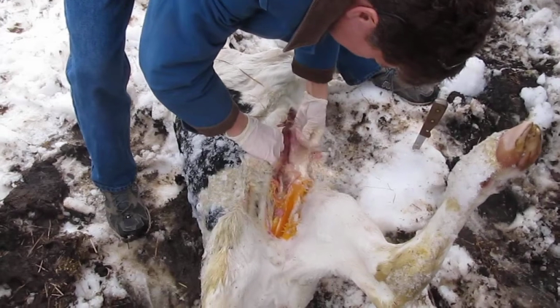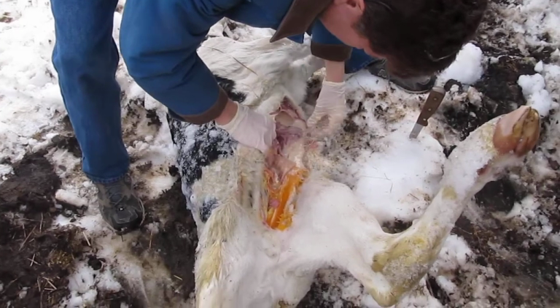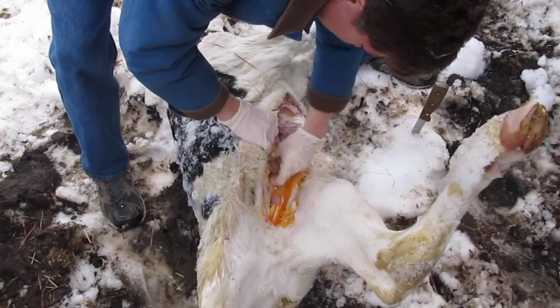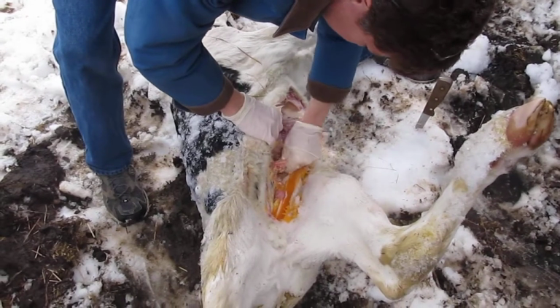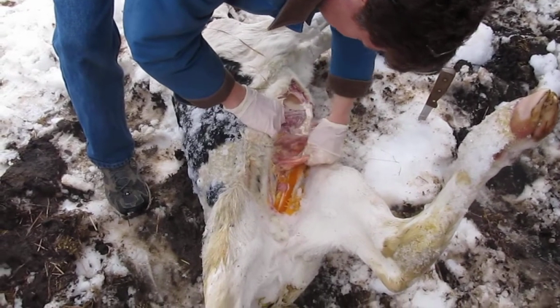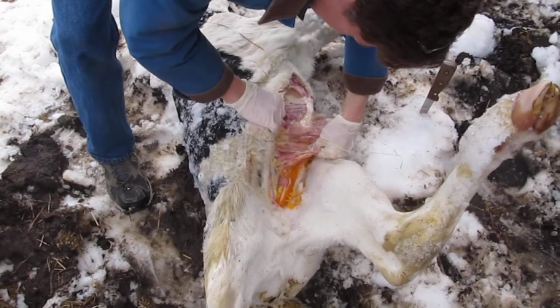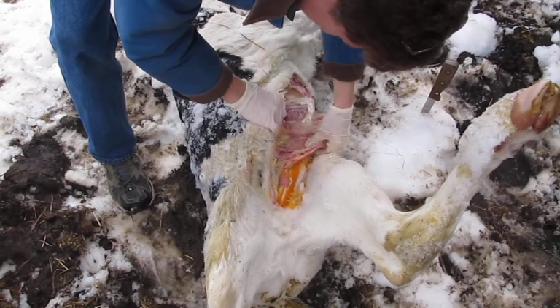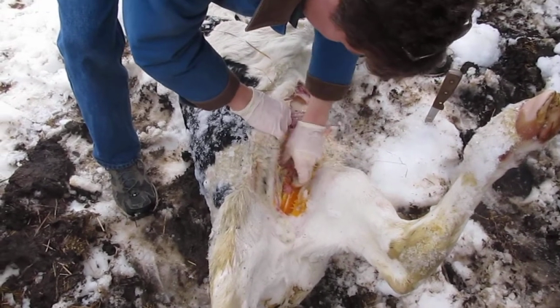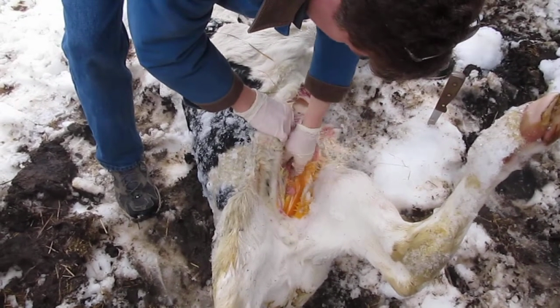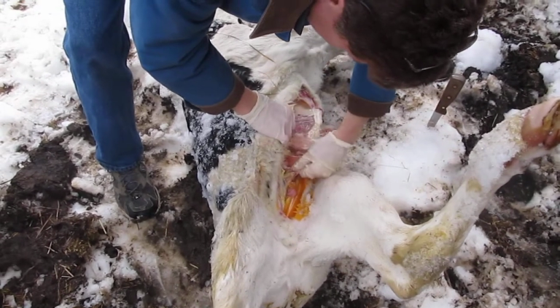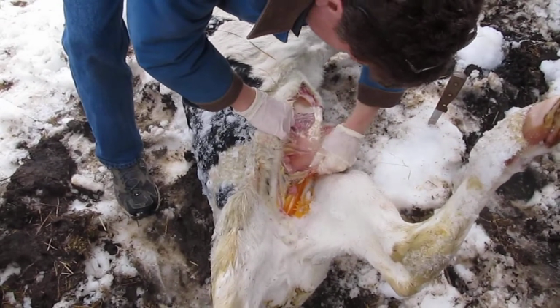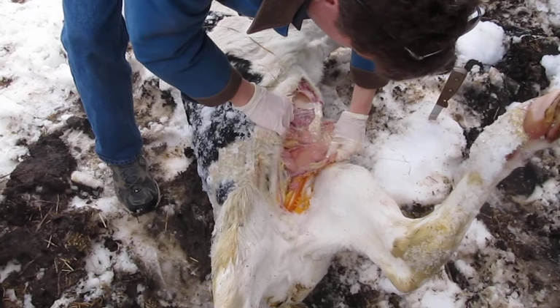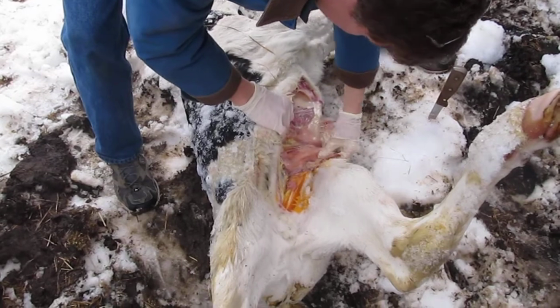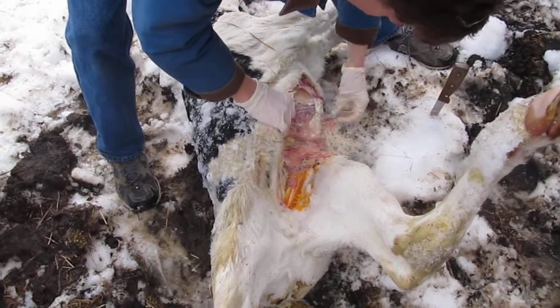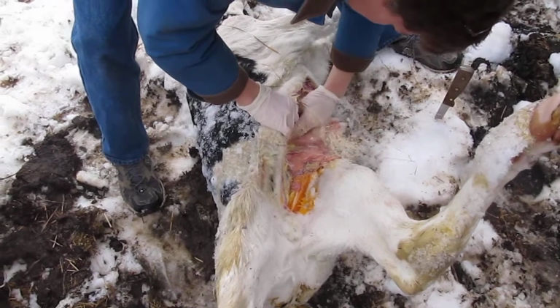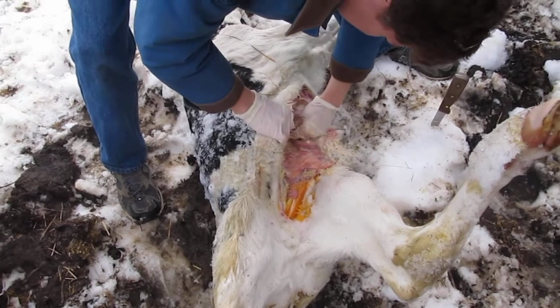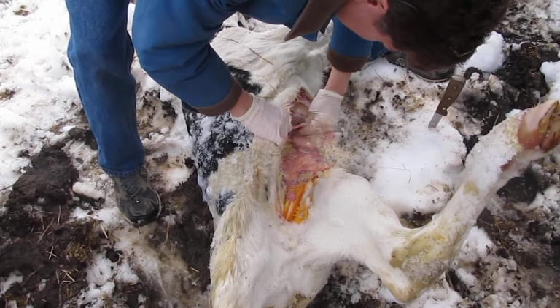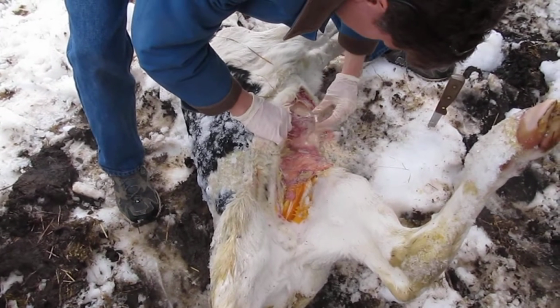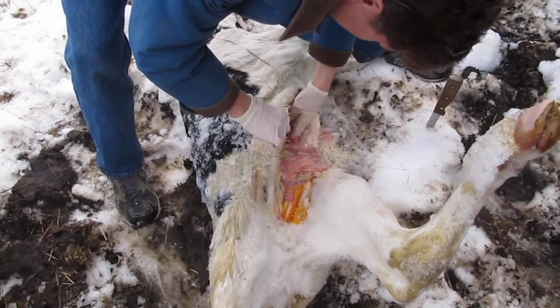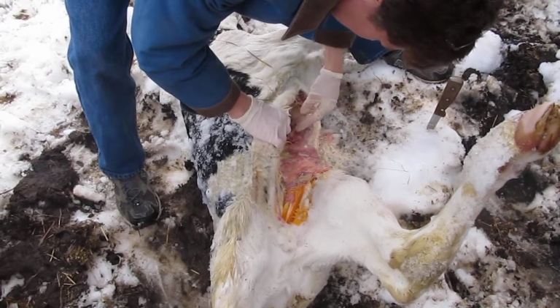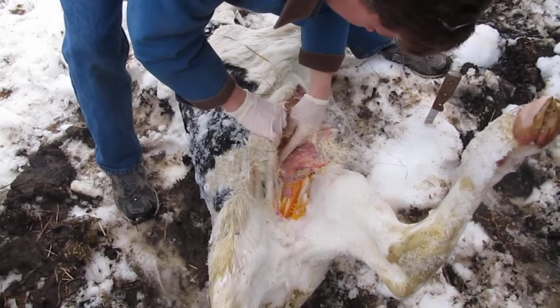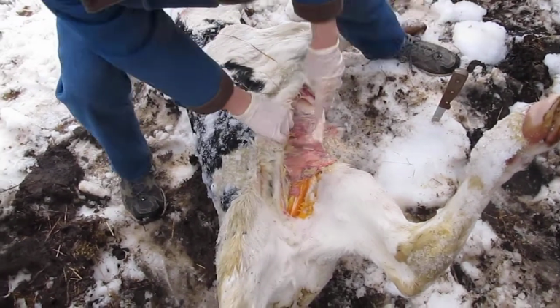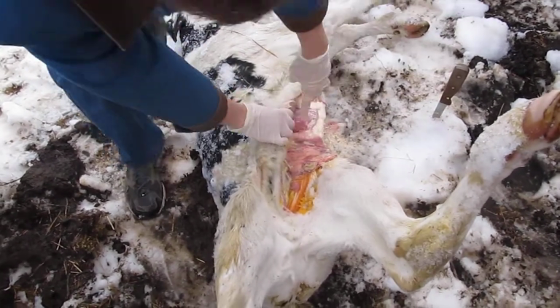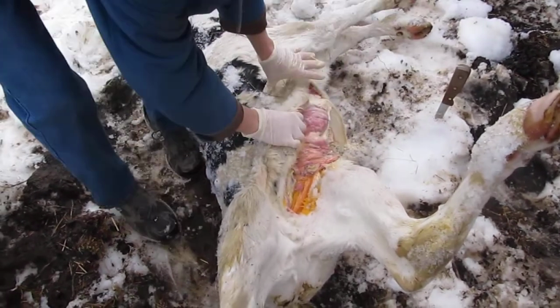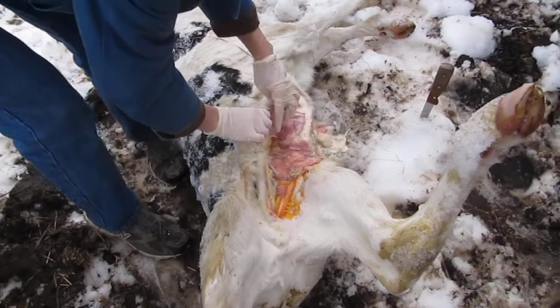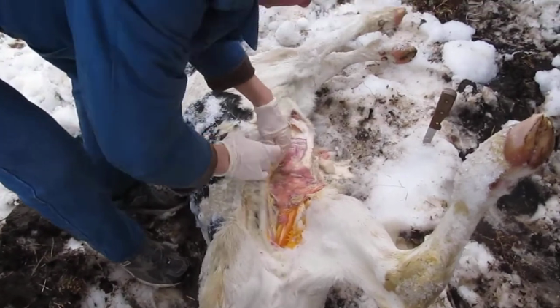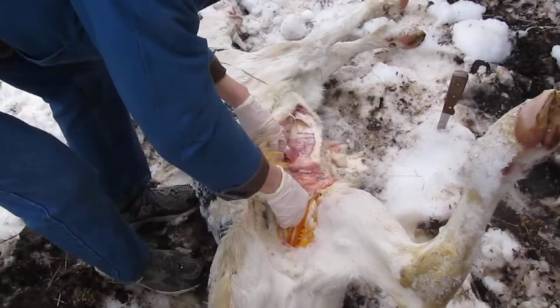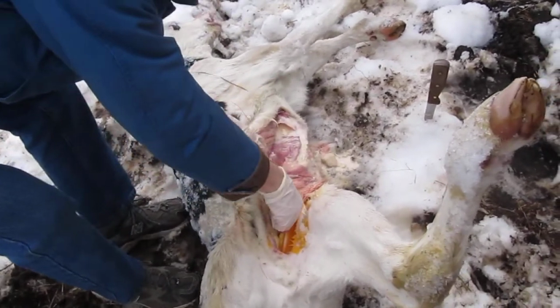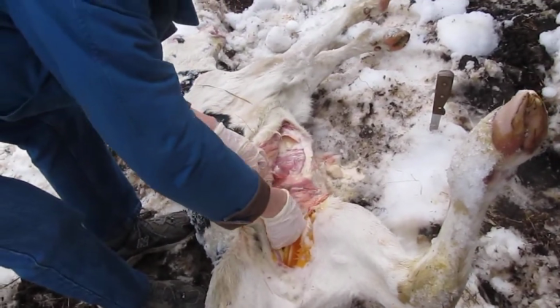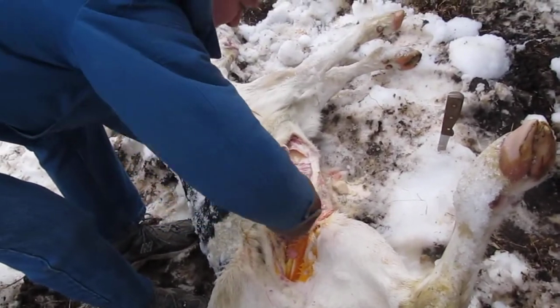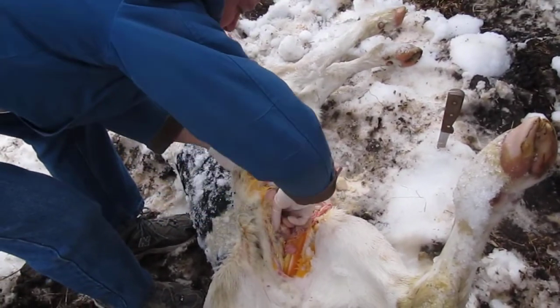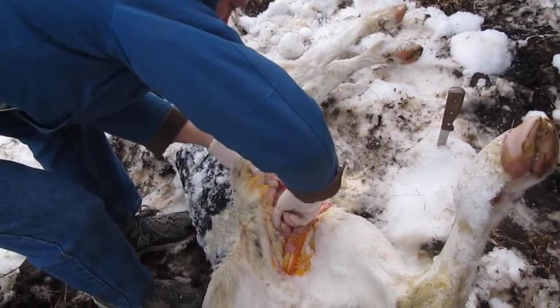I'm trying to get the rumen loose out of here. He's cold! If anybody's wondering, he's very cold. That's the small intestine right here, which actually looks a whole lot healthier than I thought it would.